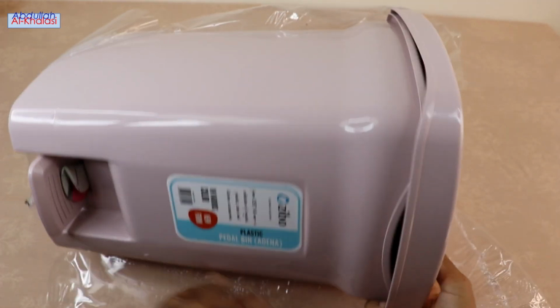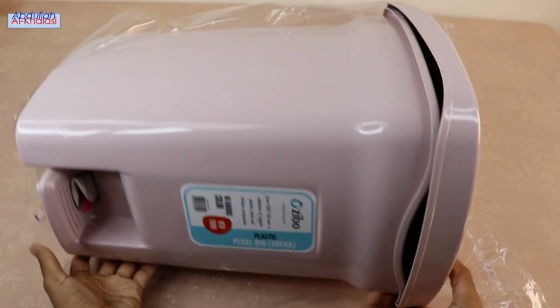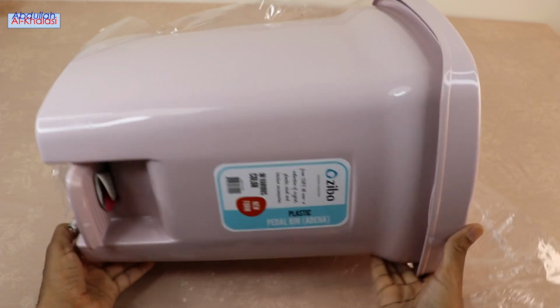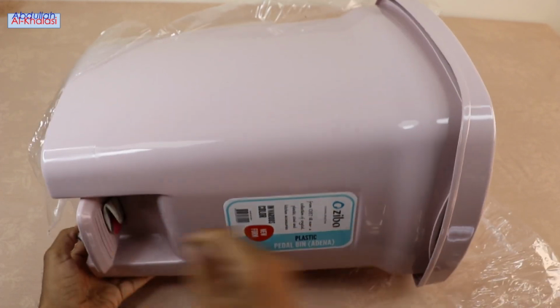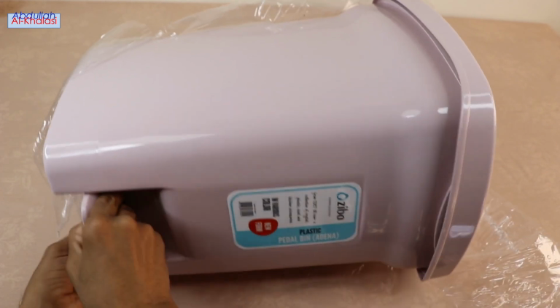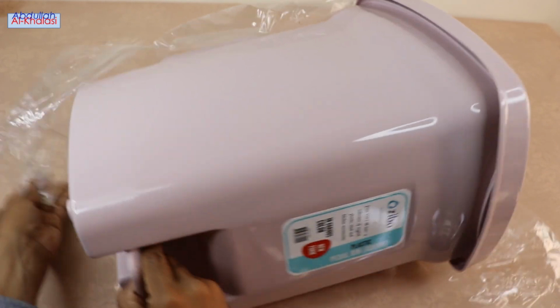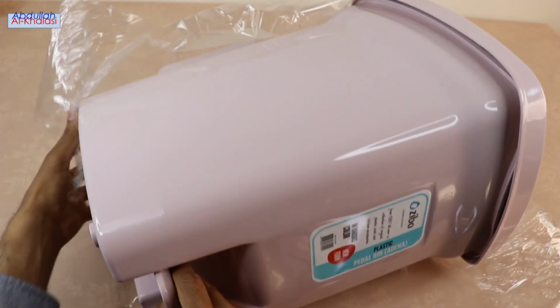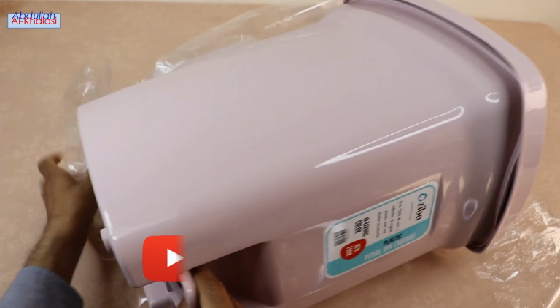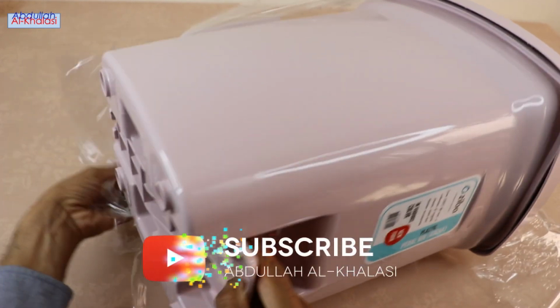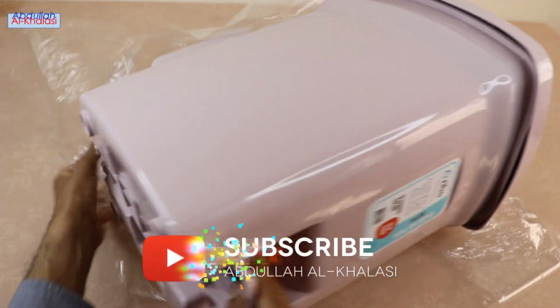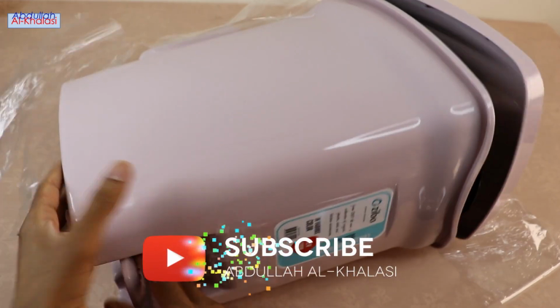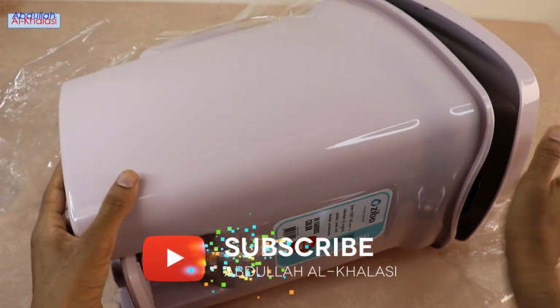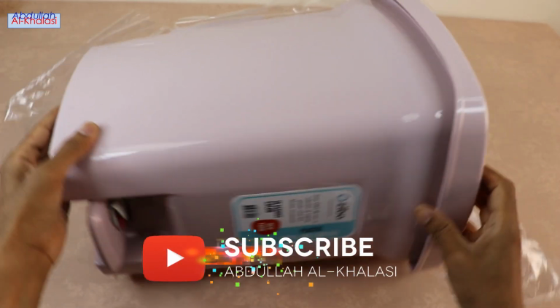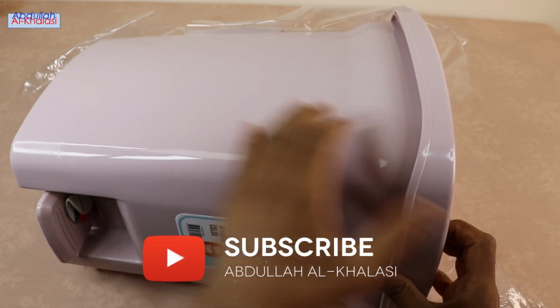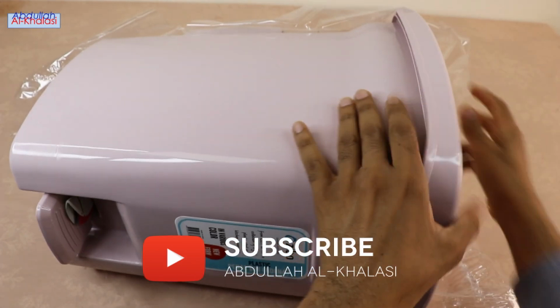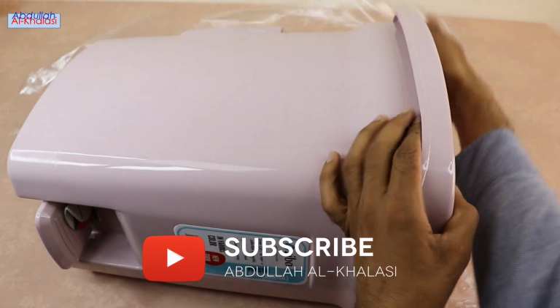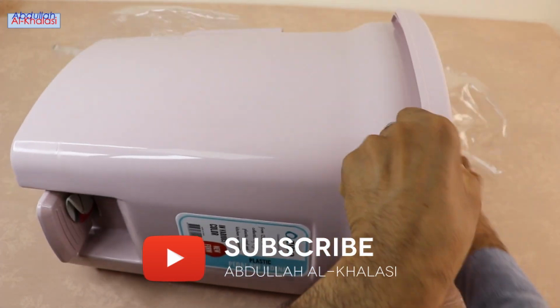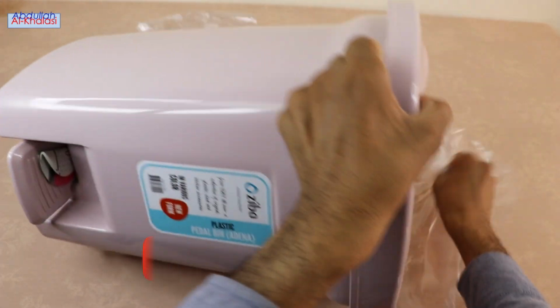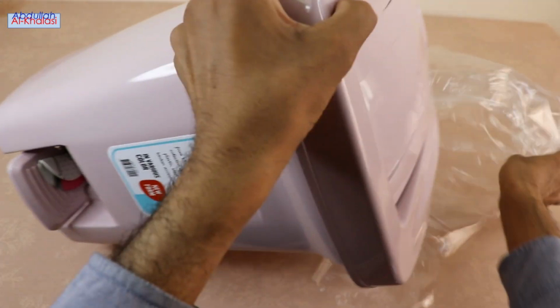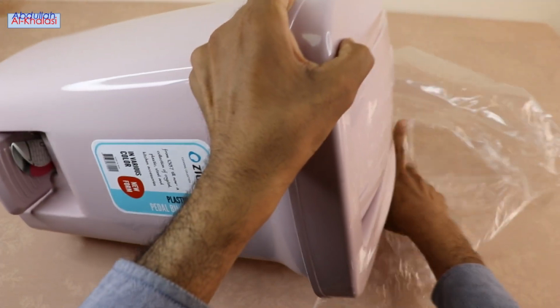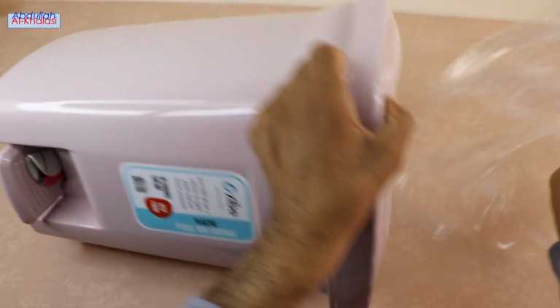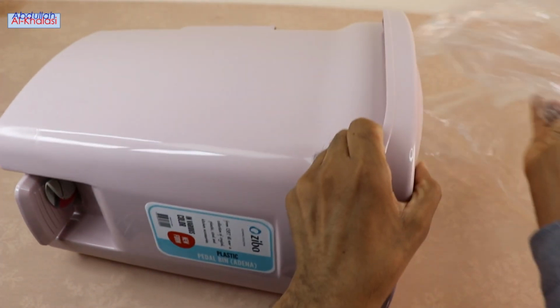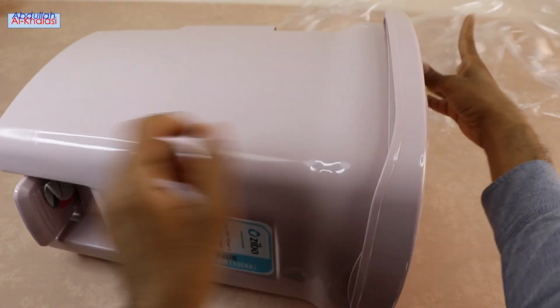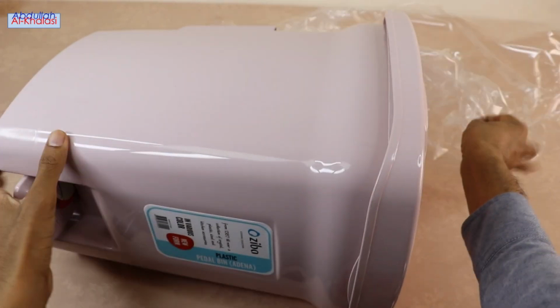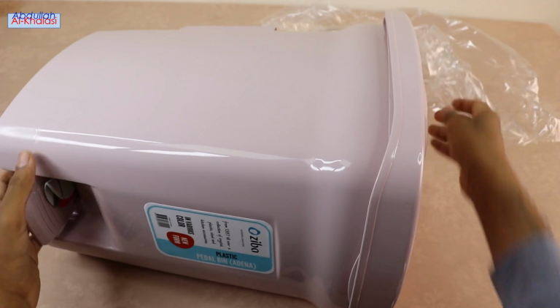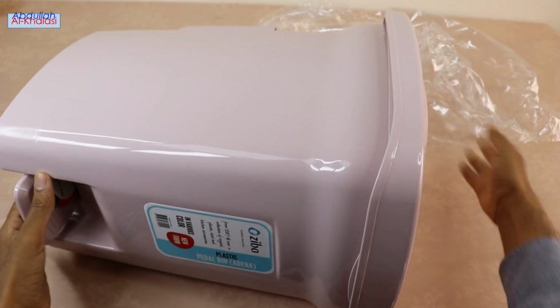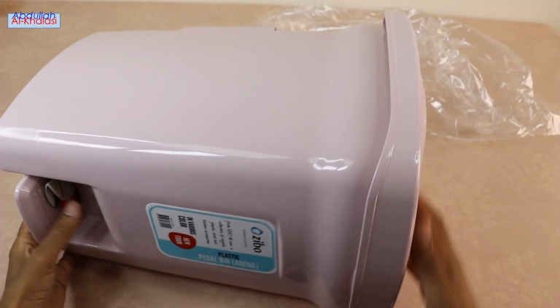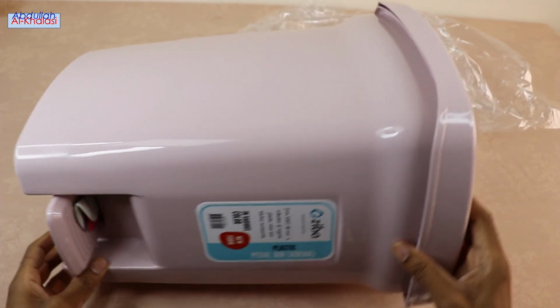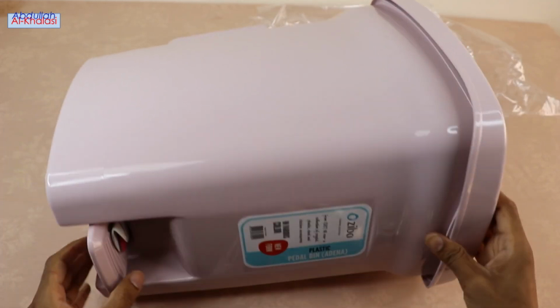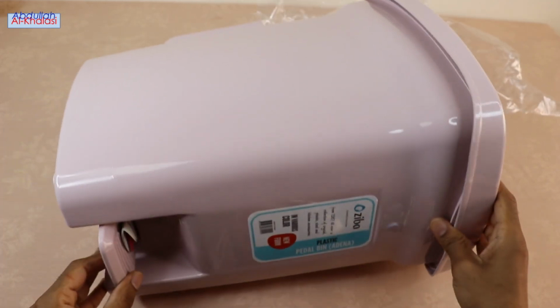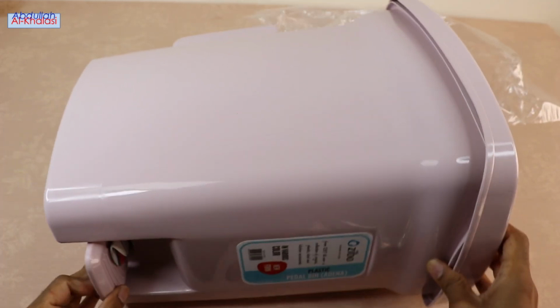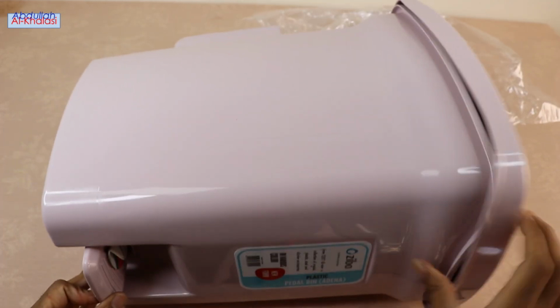The lid of this trash dust bin opens when you press the pedal with your foot, which makes it possible to avoid getting dirty hands. It also has a removable inner plastic bucket that you can clean easily. I will show you this inner bucket in this video.